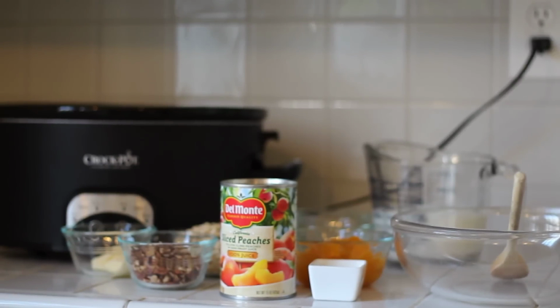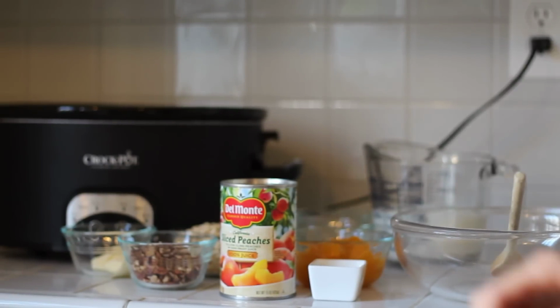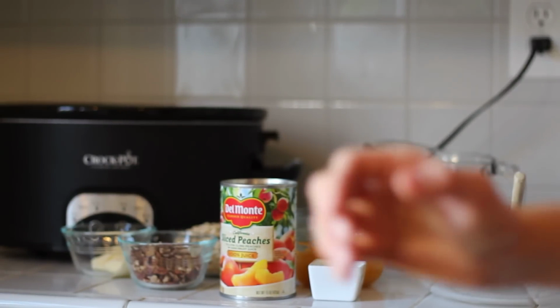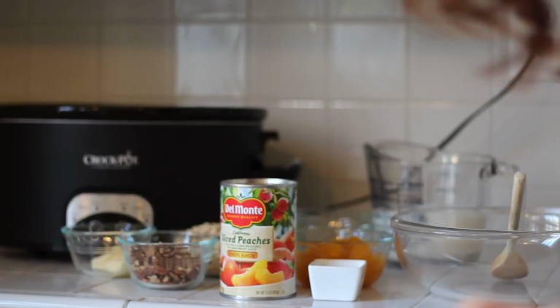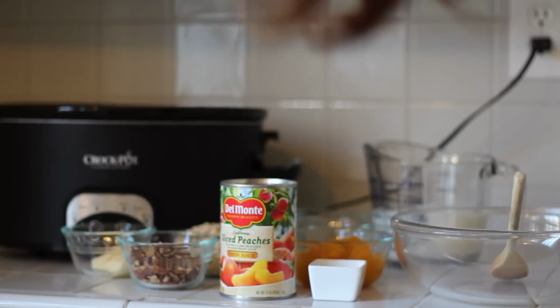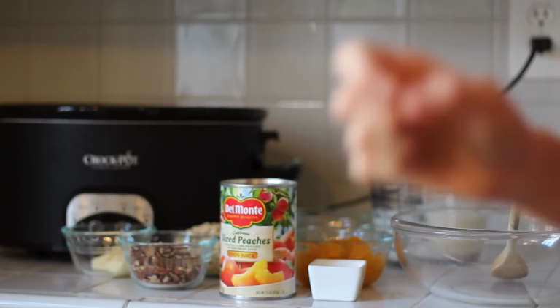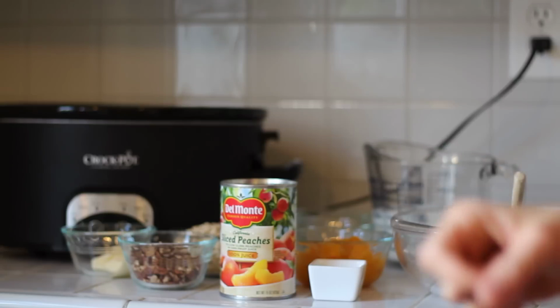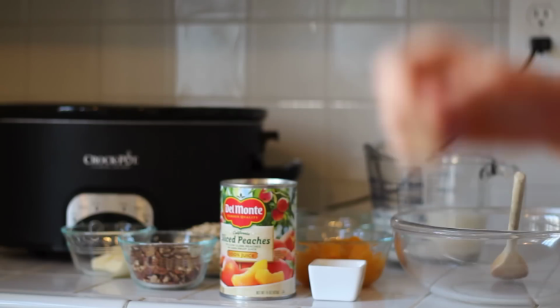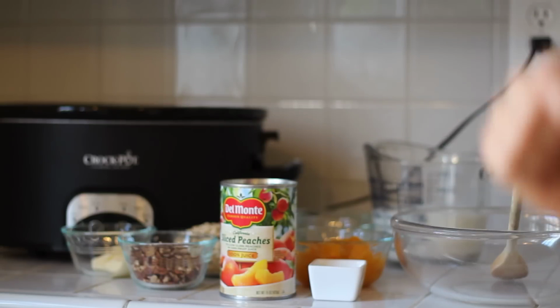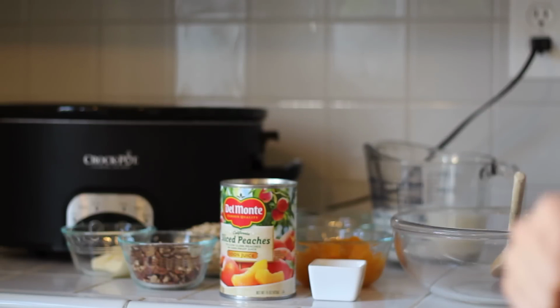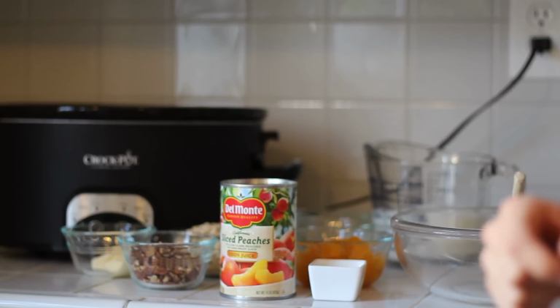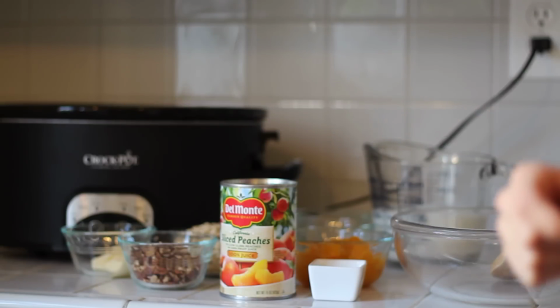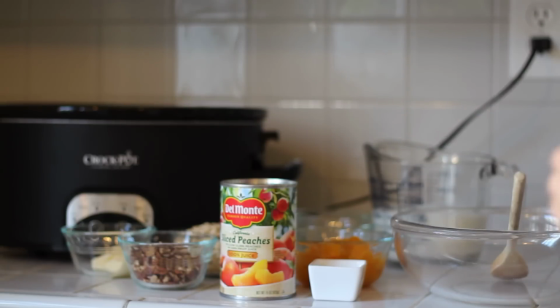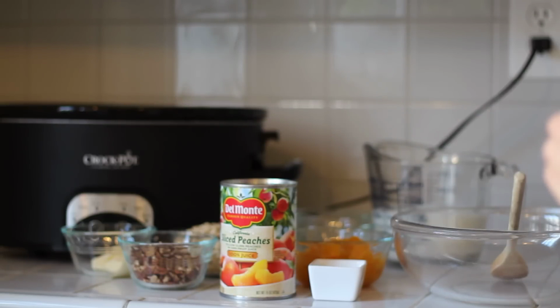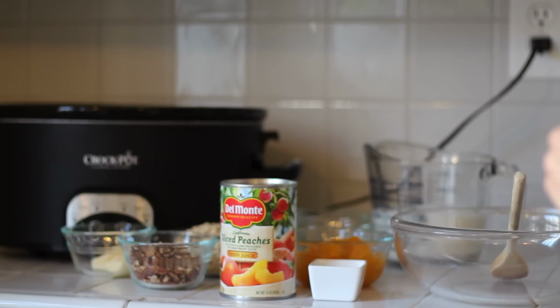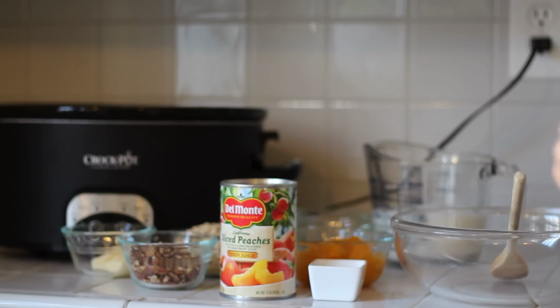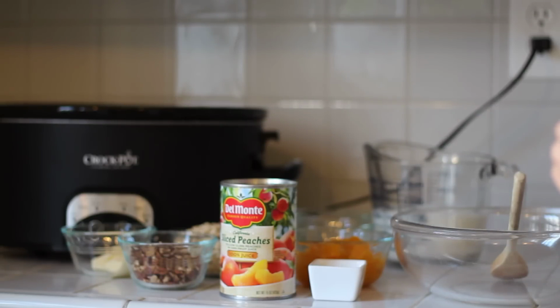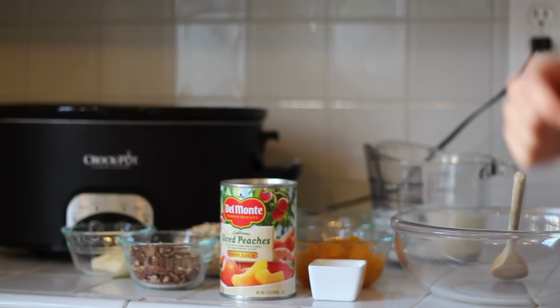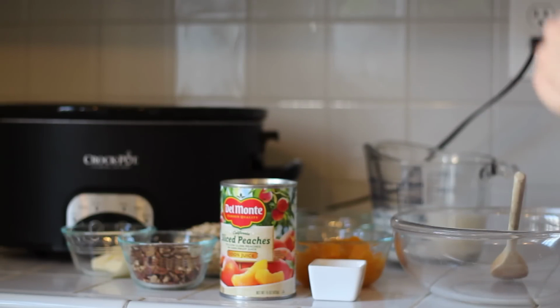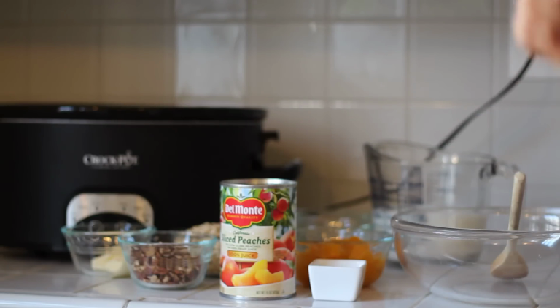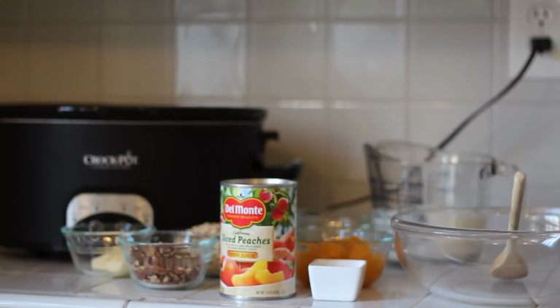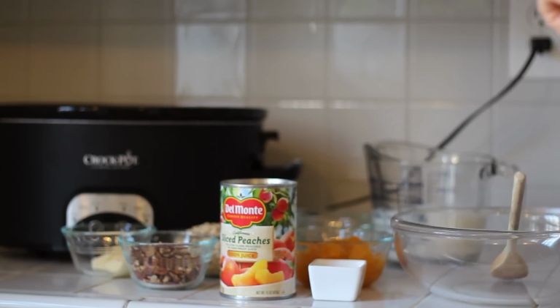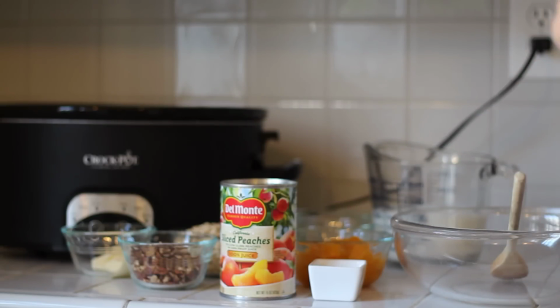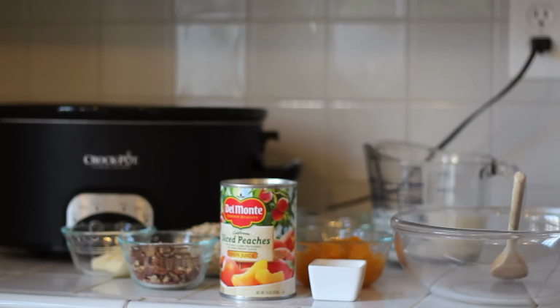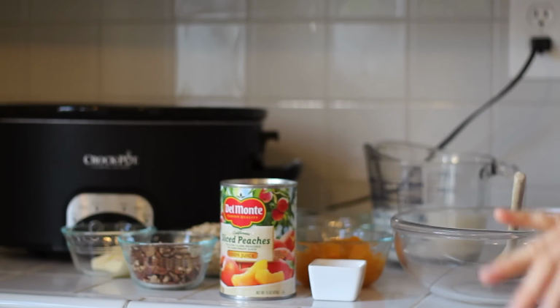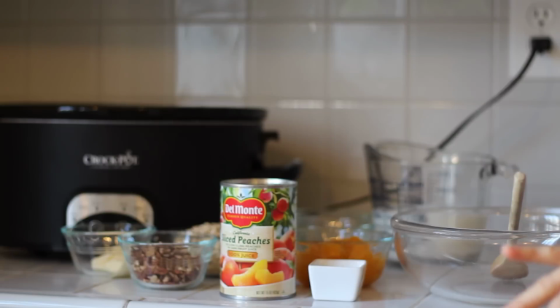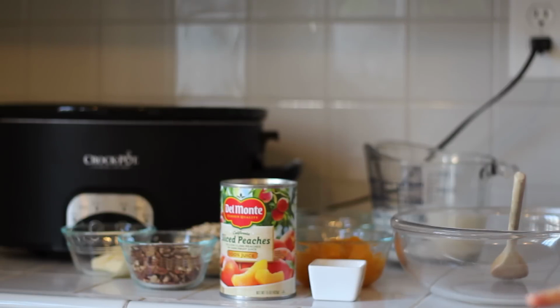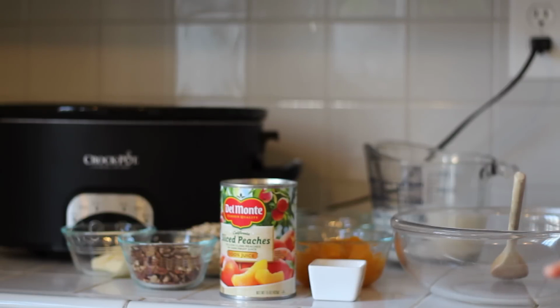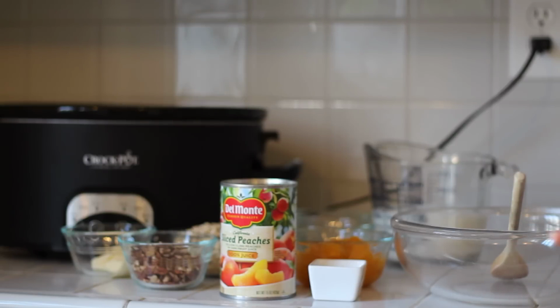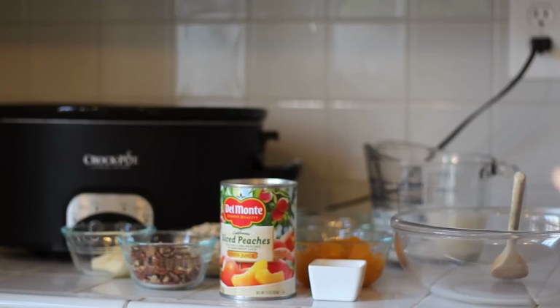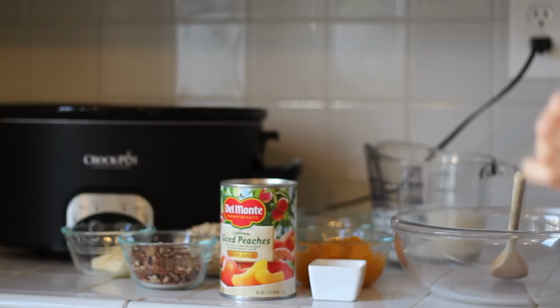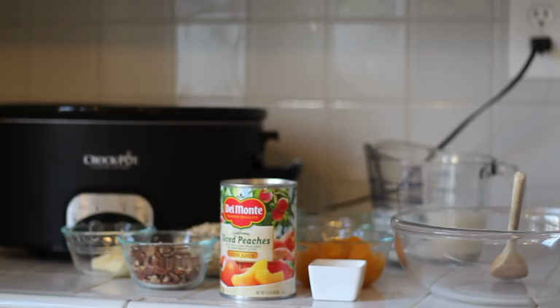Hey guys, it's Jen from Yummy Healthy Easy and I'm going to show you how to make peach oatmeal in the crock pot today. It's really simple — you only need a few ingredients and you probably already have most of them in your pantry.